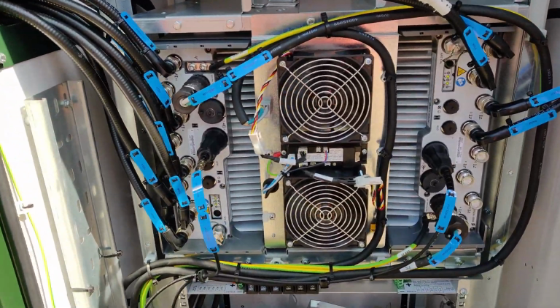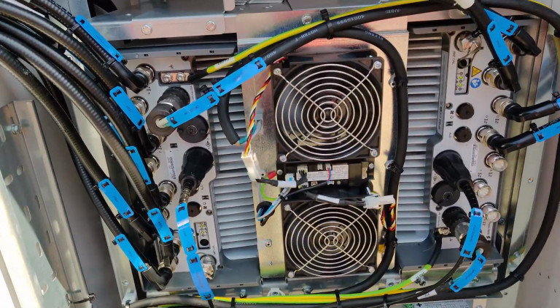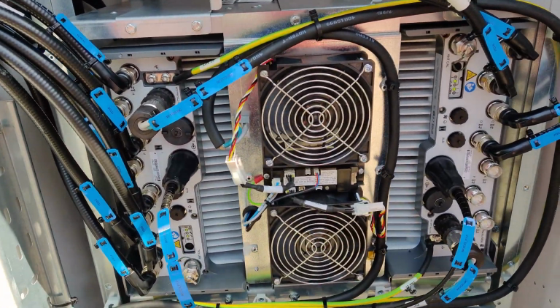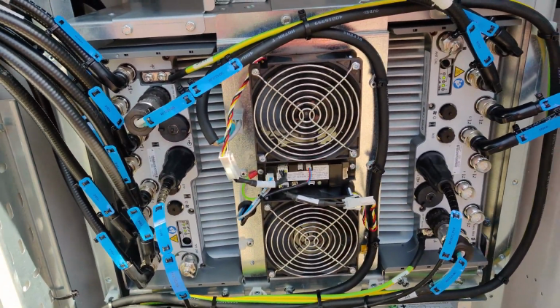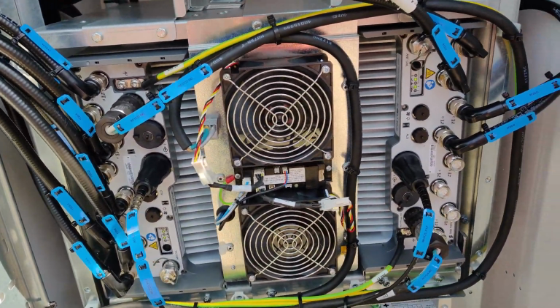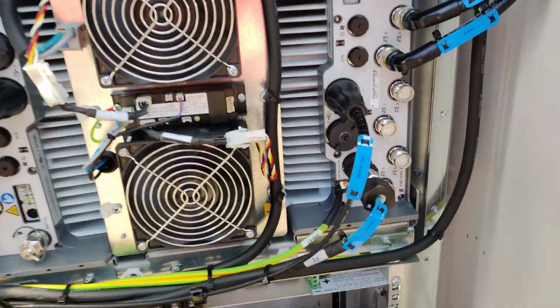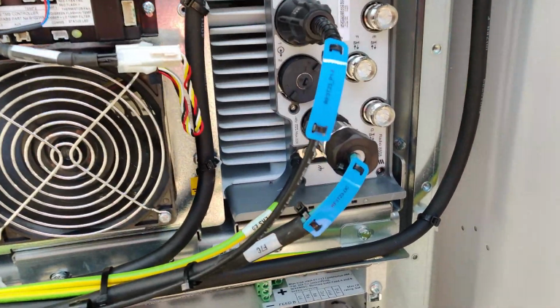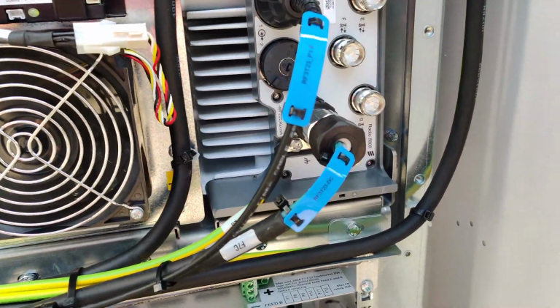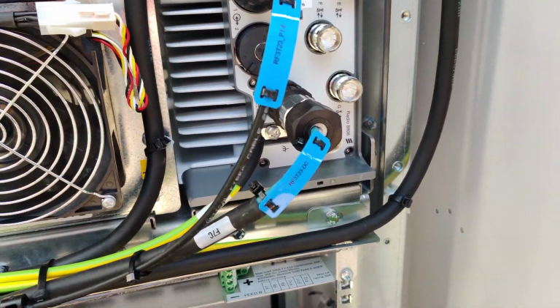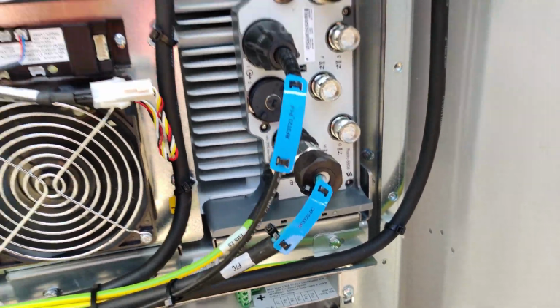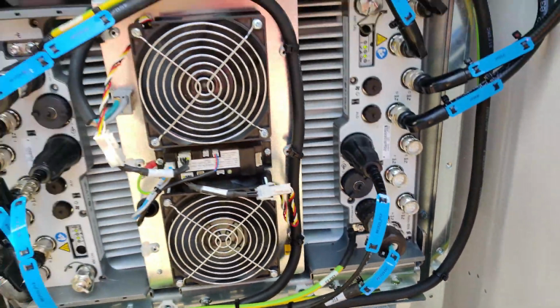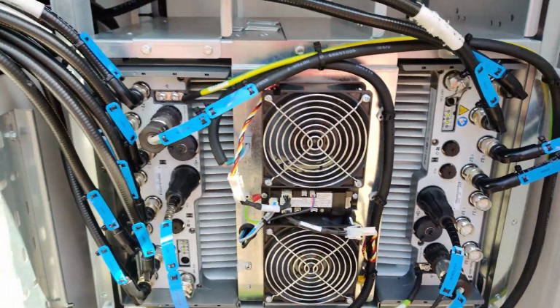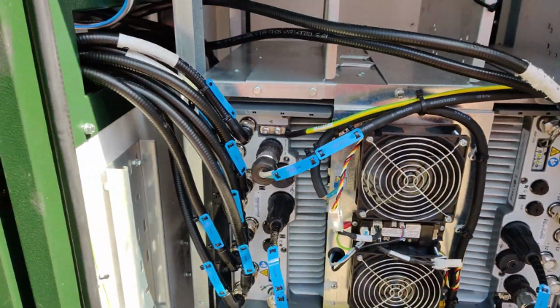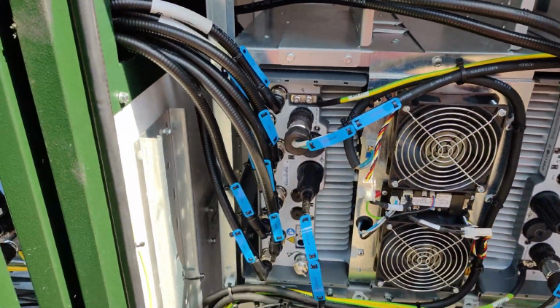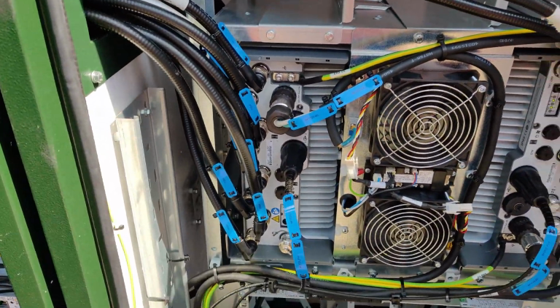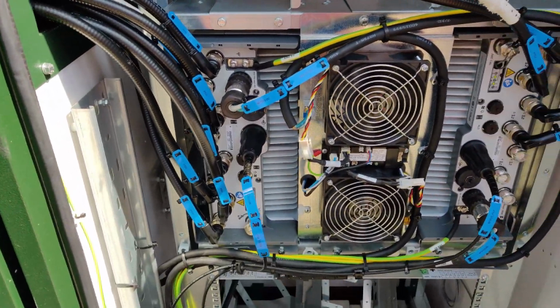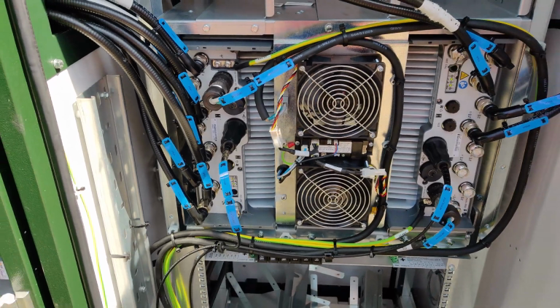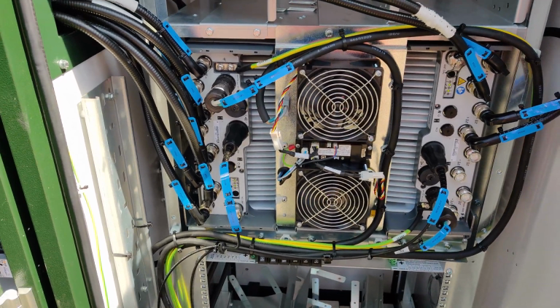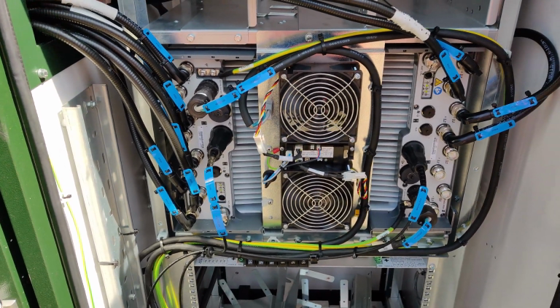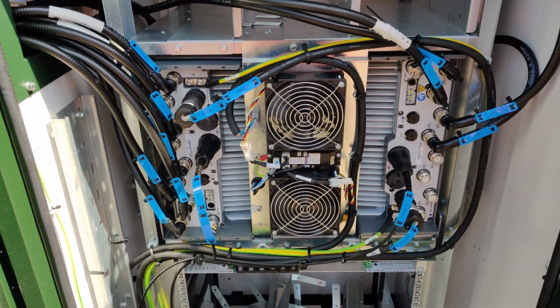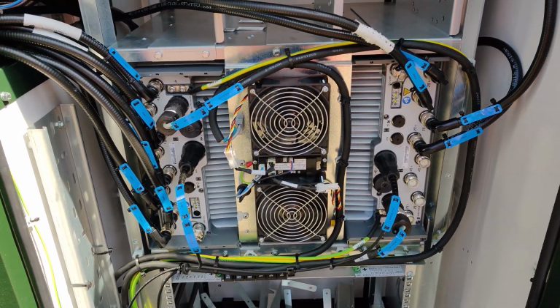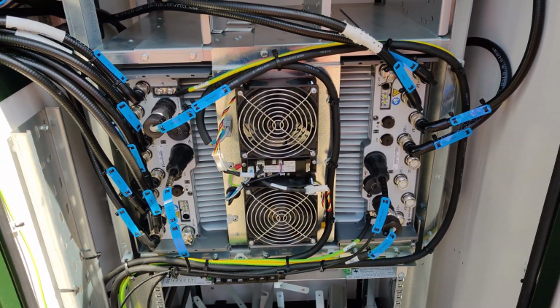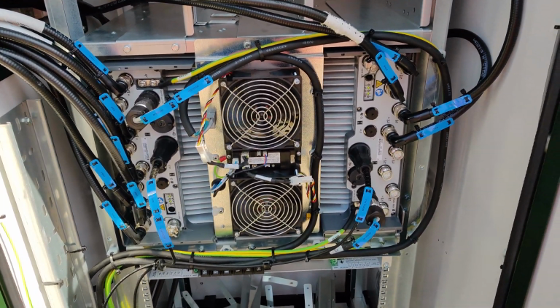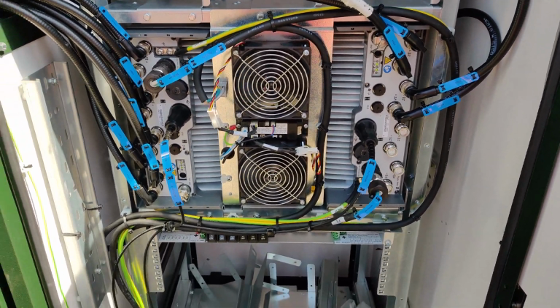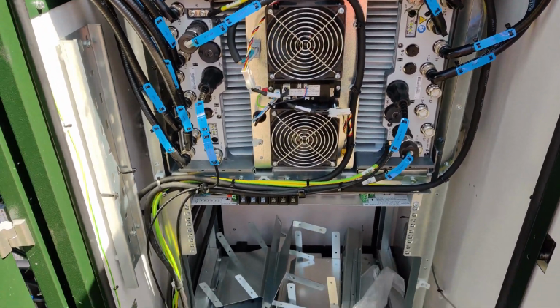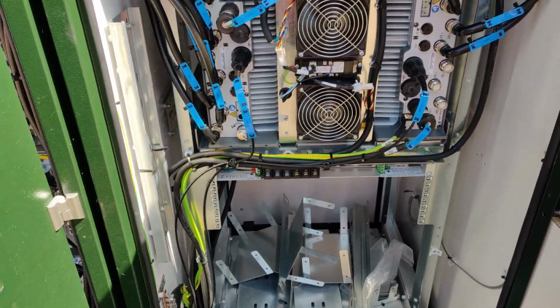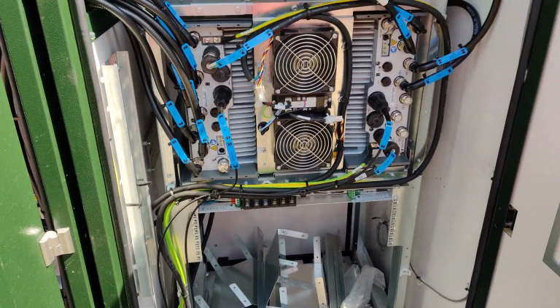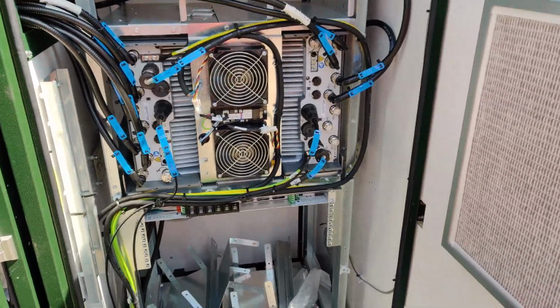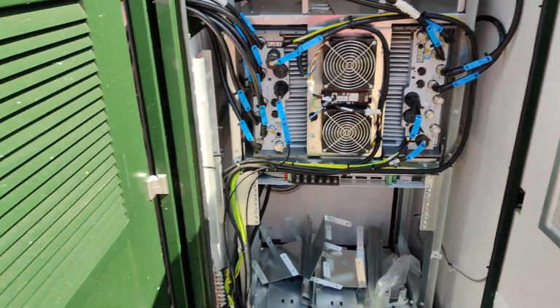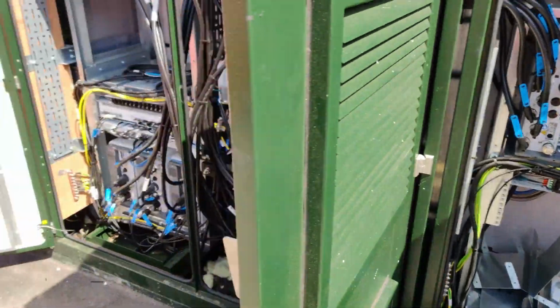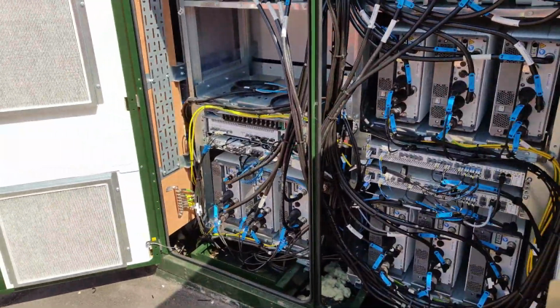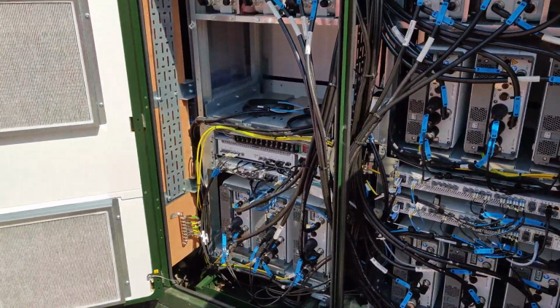Inside this part there are radio 8808s which are for 2300MHz. One radio does two sectors because it's an ATAR radio and this is deploying a 4T4R configuration. The 900MHz equipment is in the other cabinet.